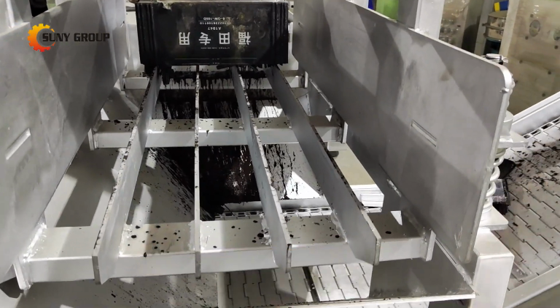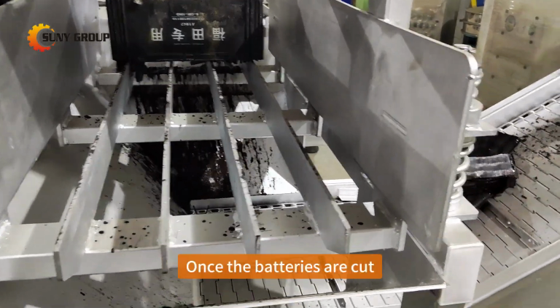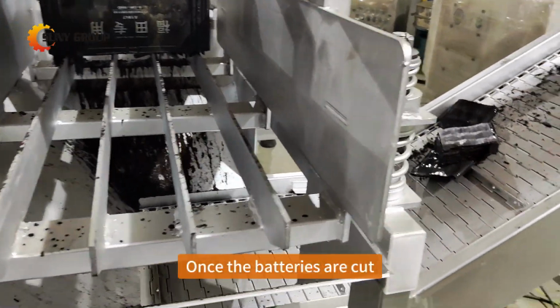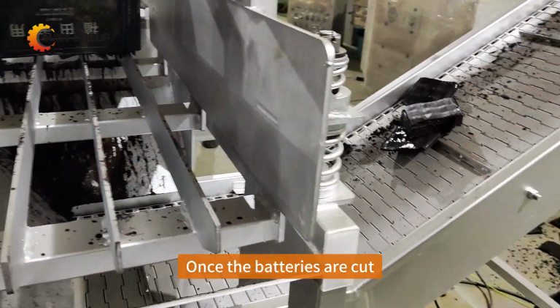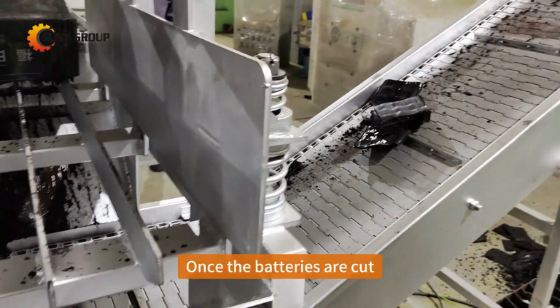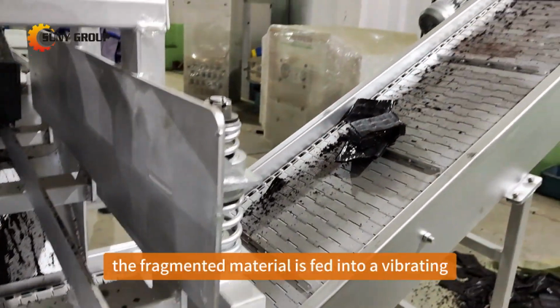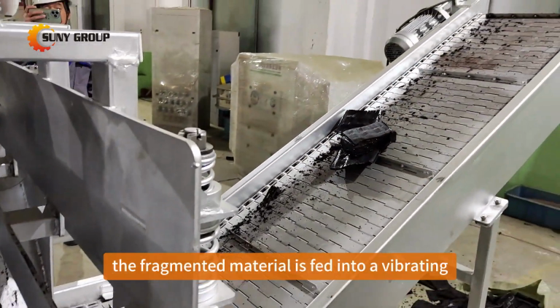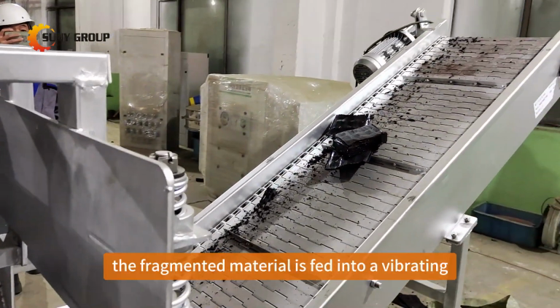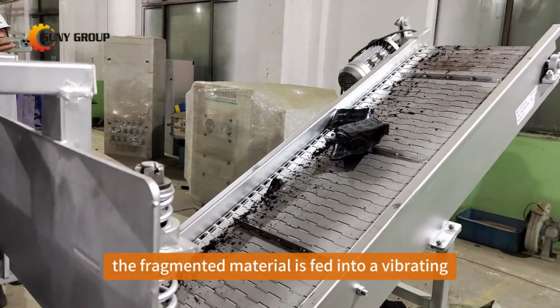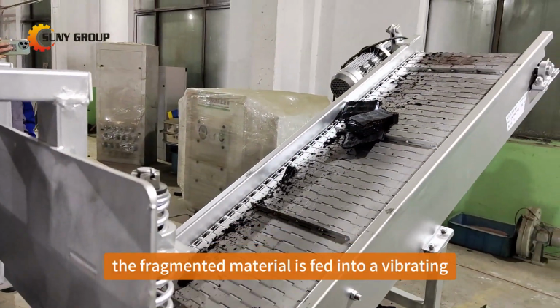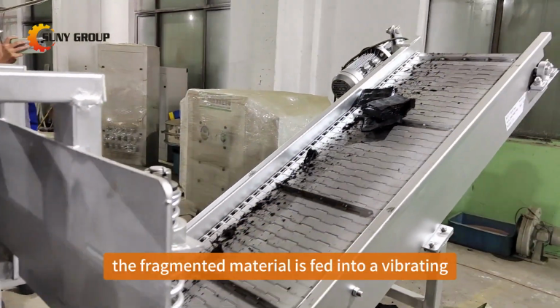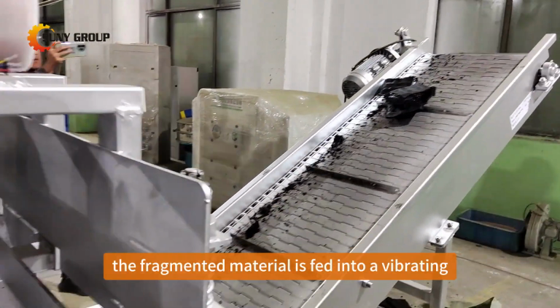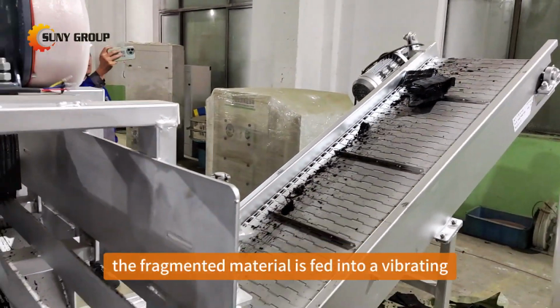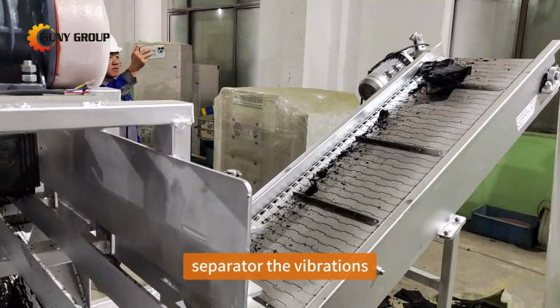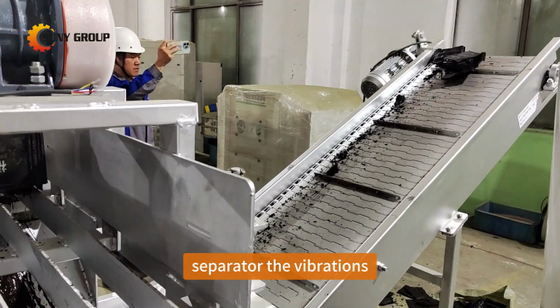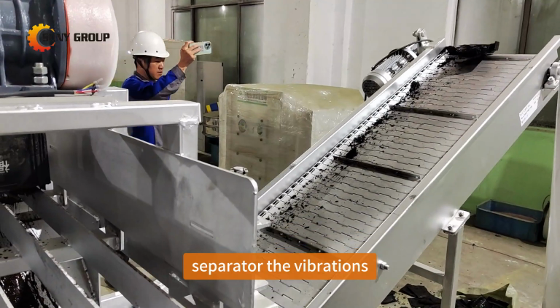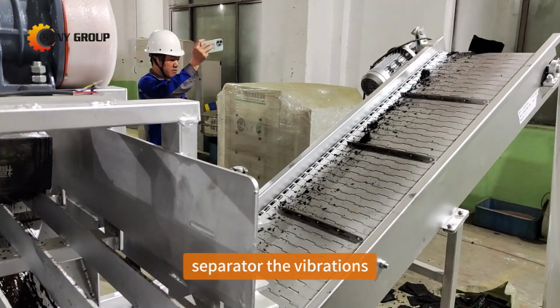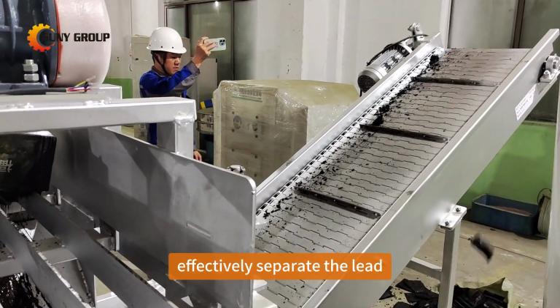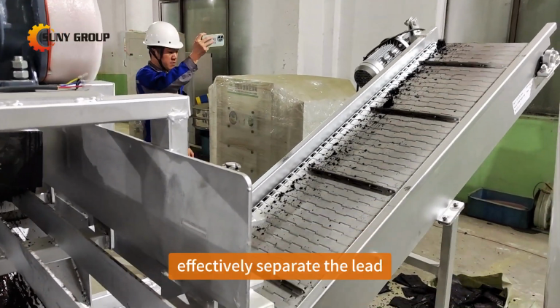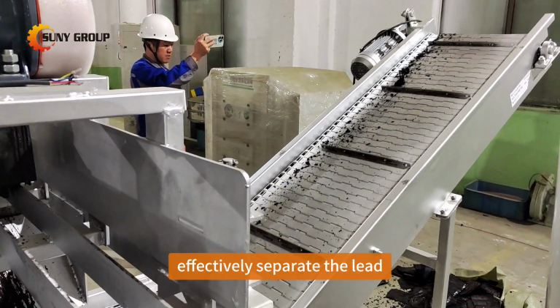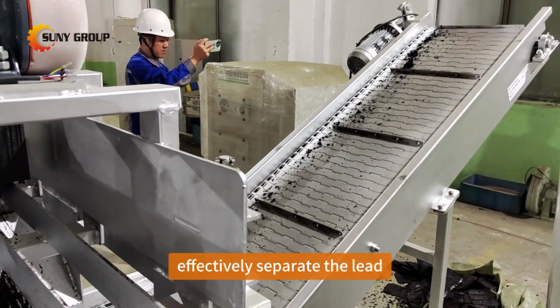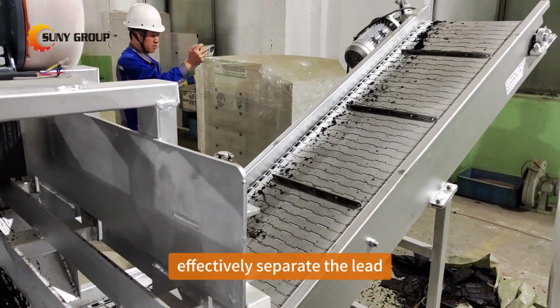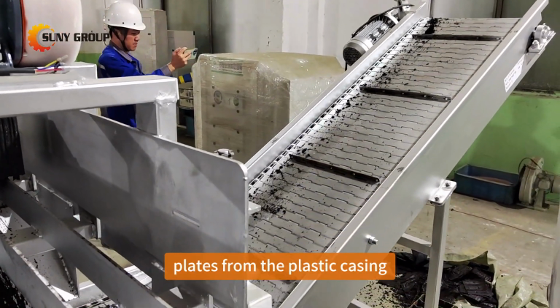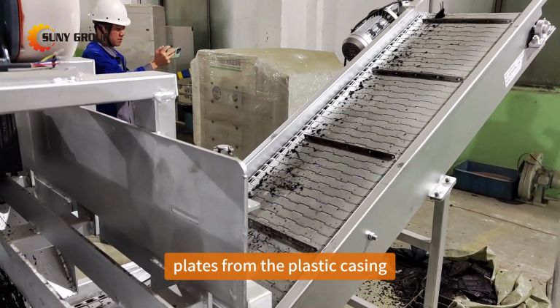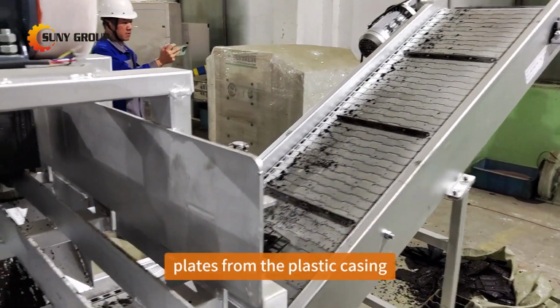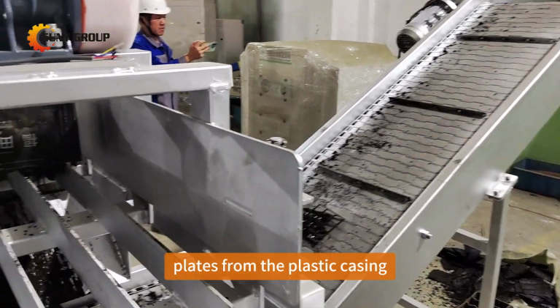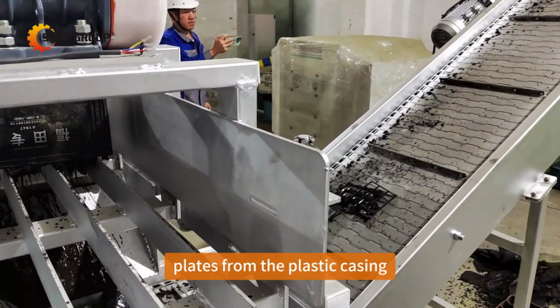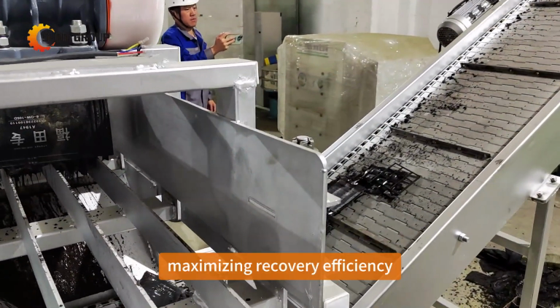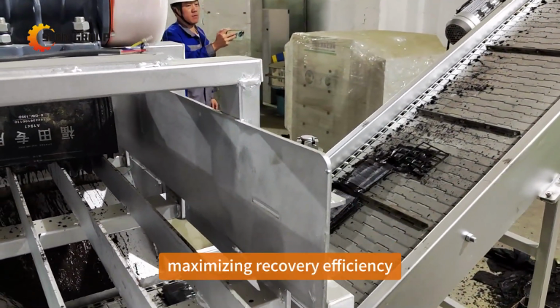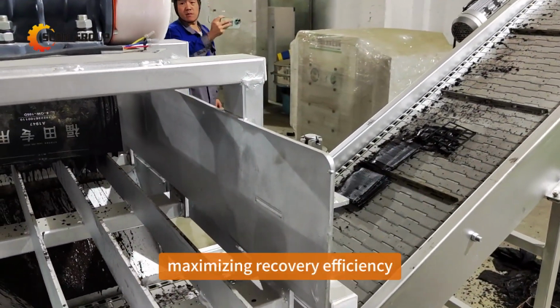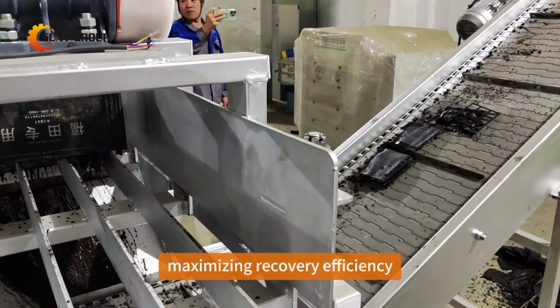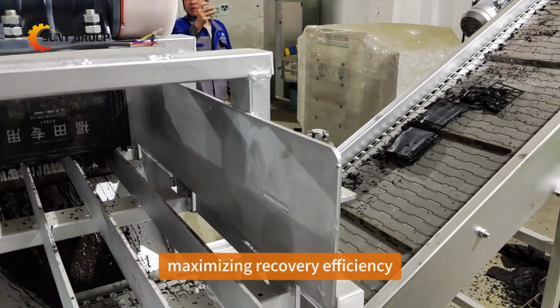Once the batteries are cut, the fragmented material is fed into a vibrating separator. The vibrations effectively separate the lead plates from the plastic casing, maximizing recovery efficiency.